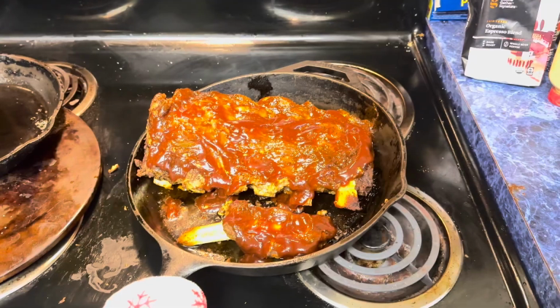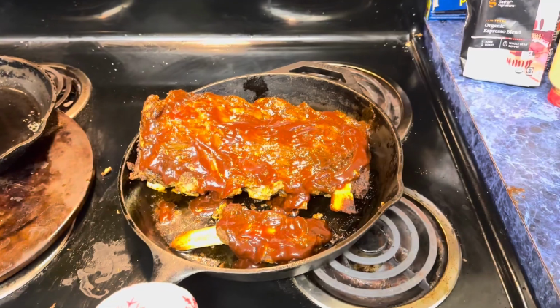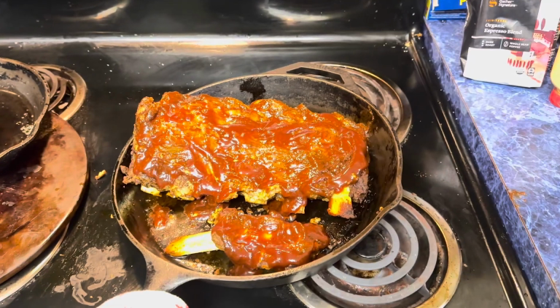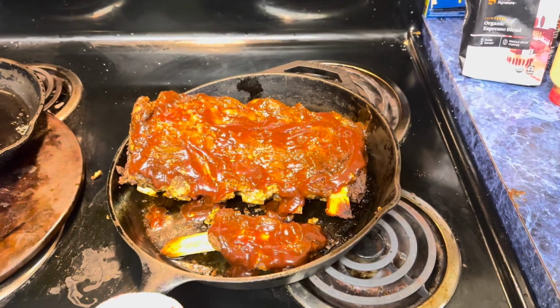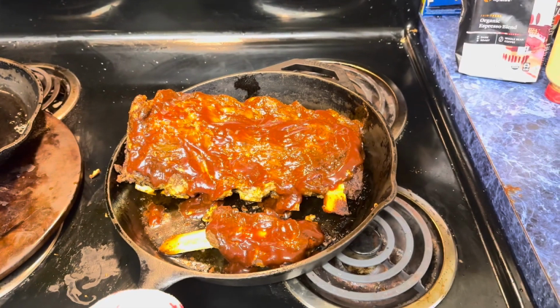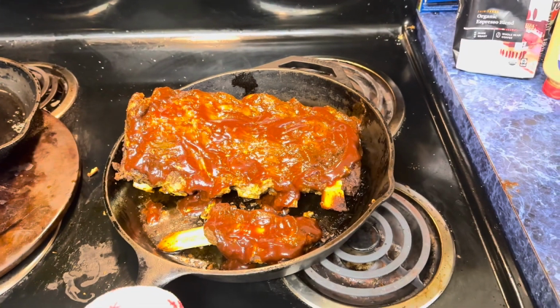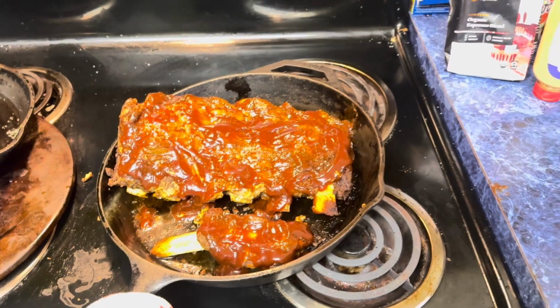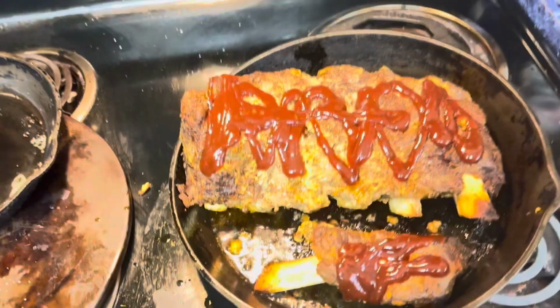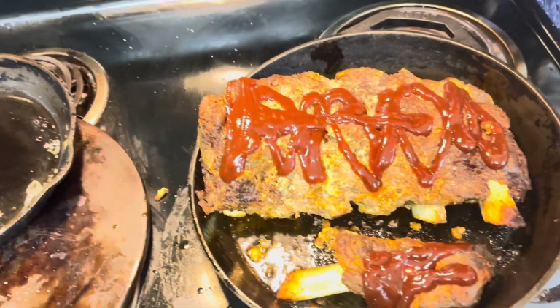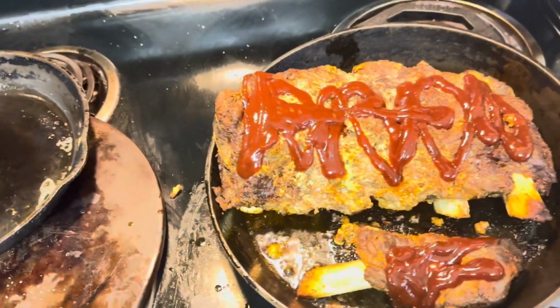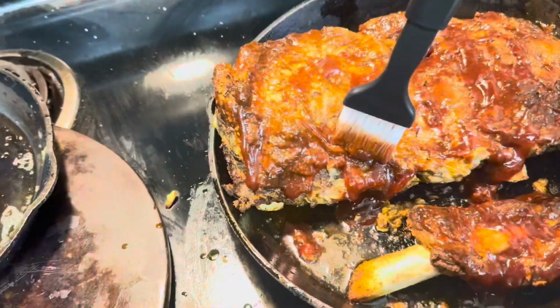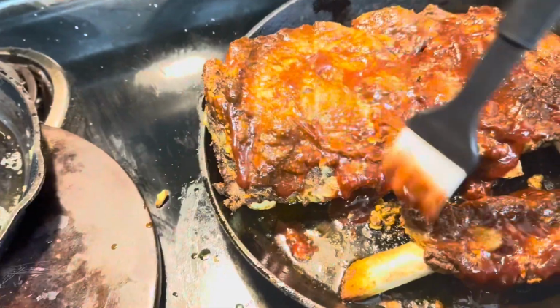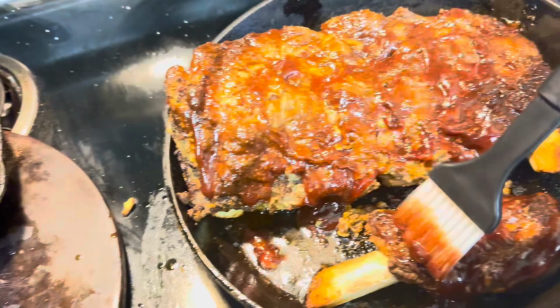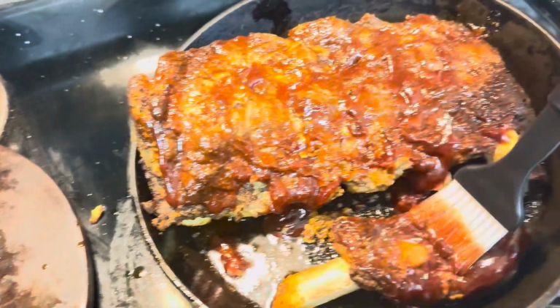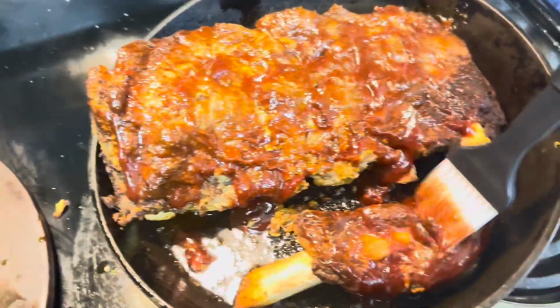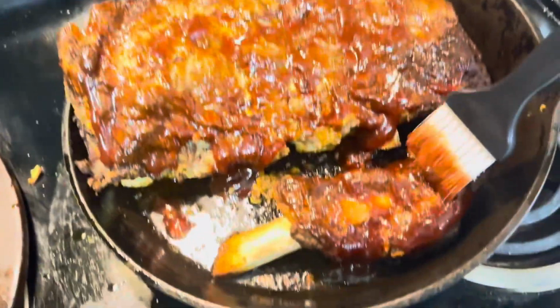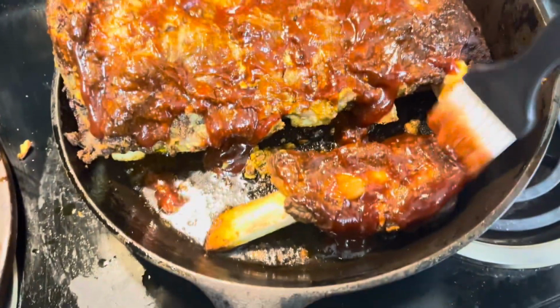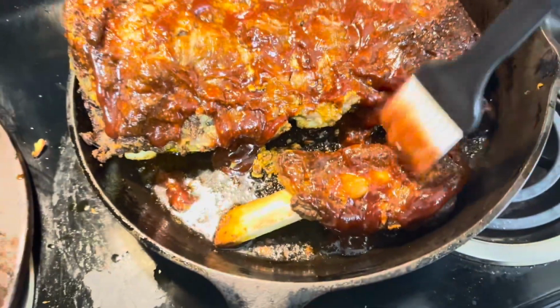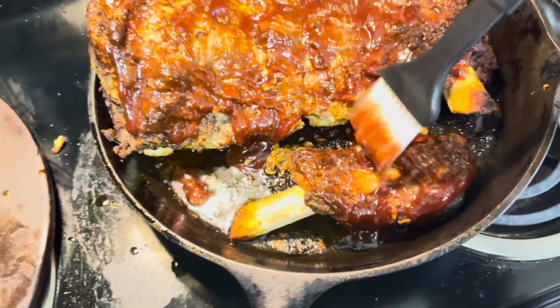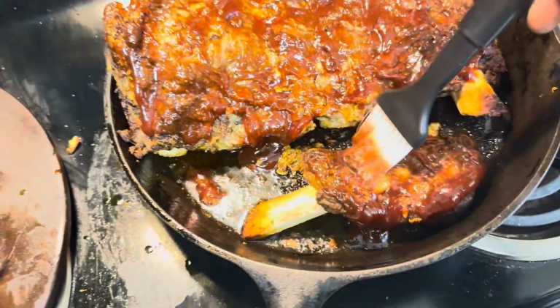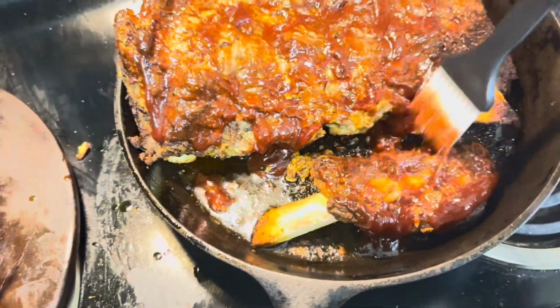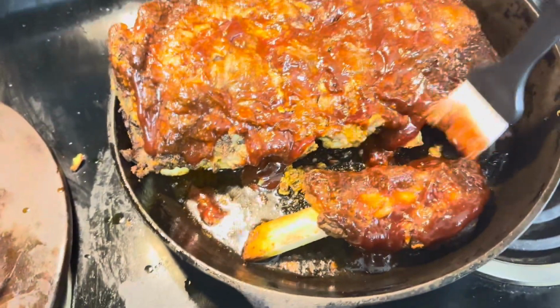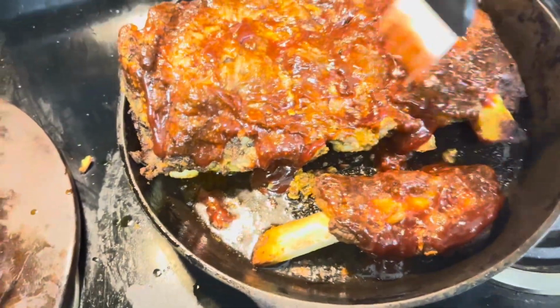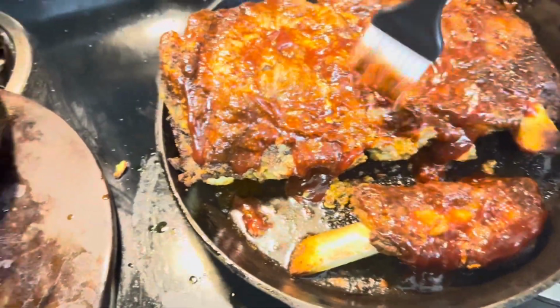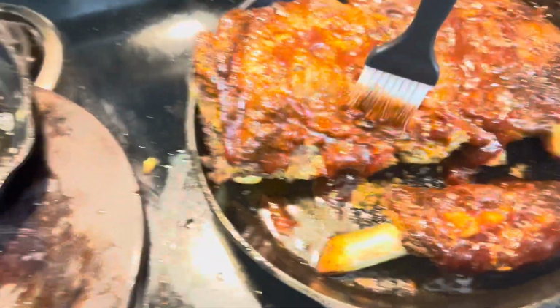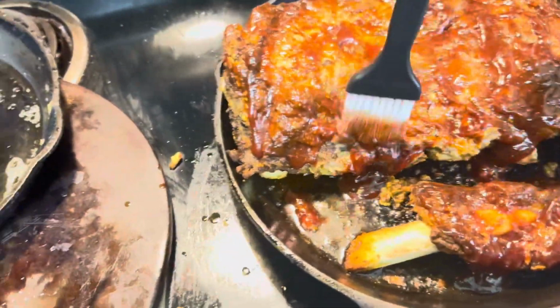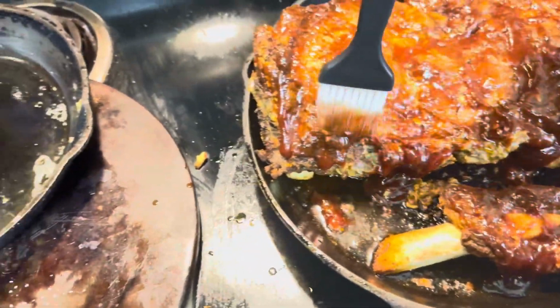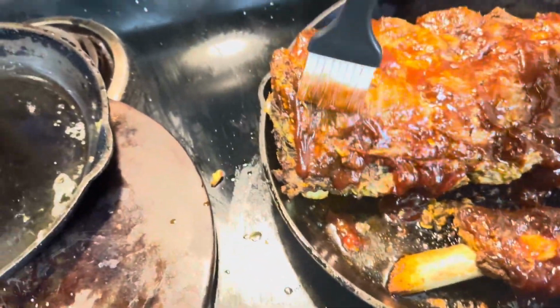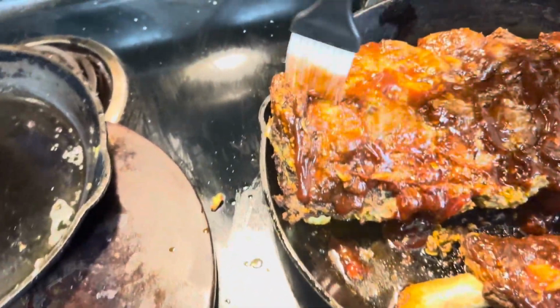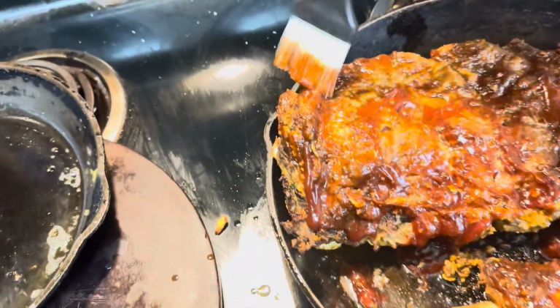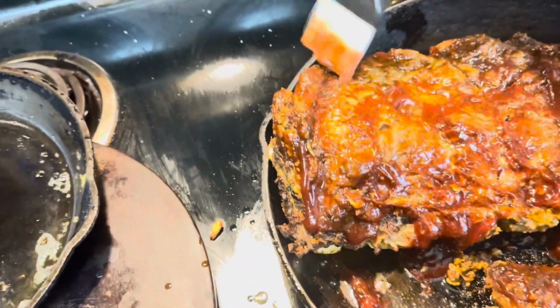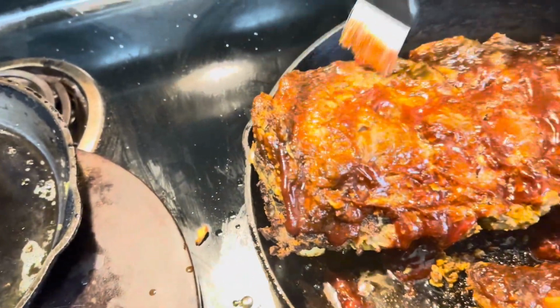And then I pretty much covered them in Dijon mustard, salt, paprika, garlic powder, and cinnamon.